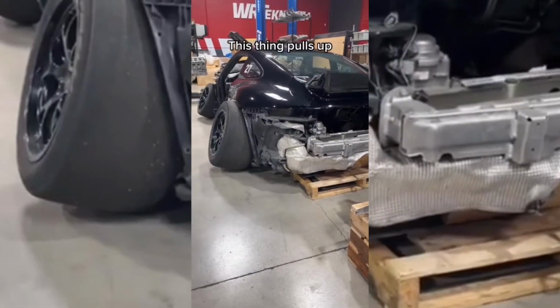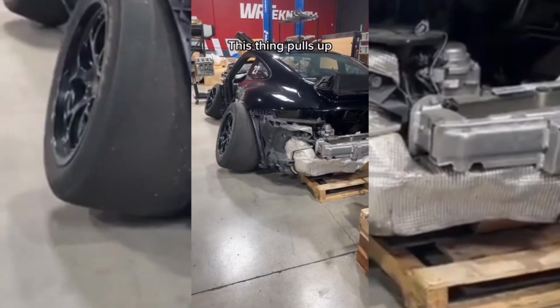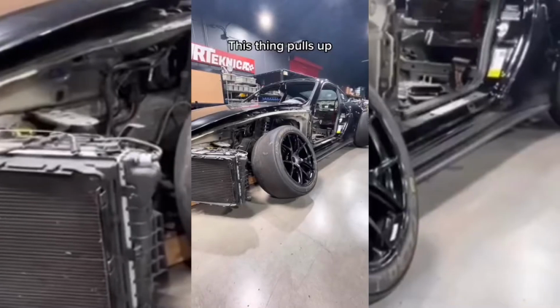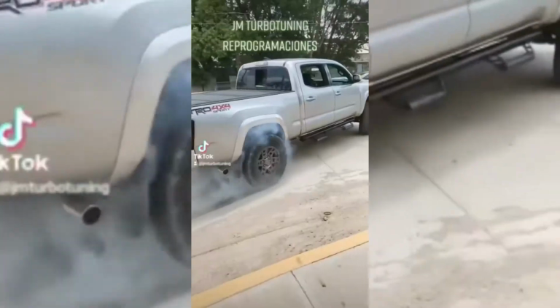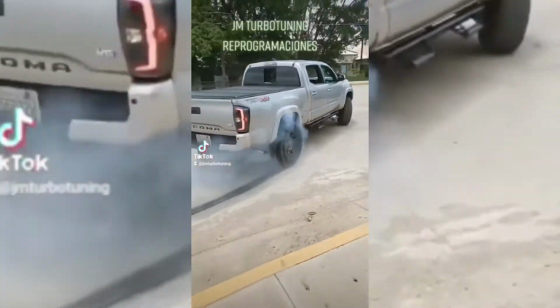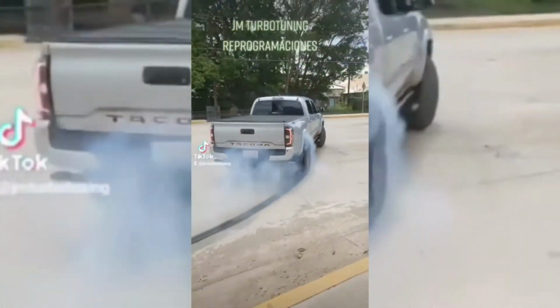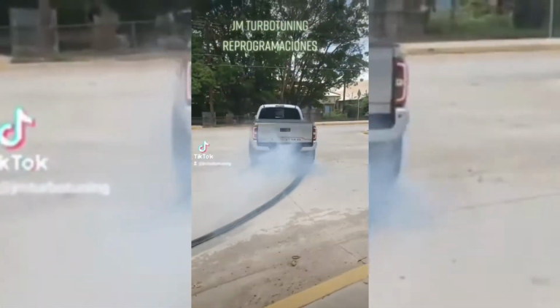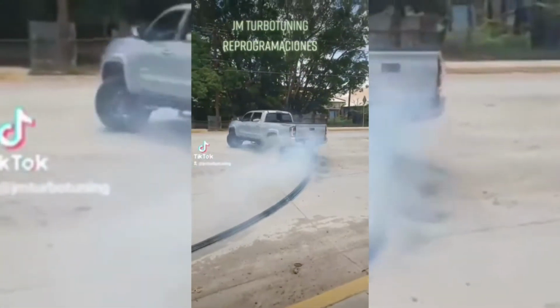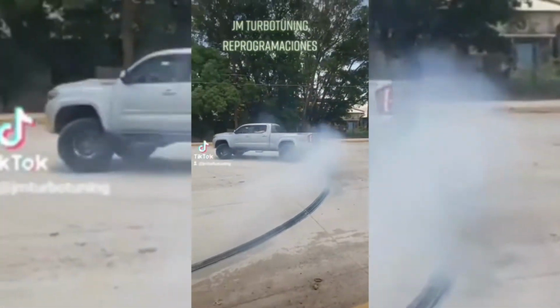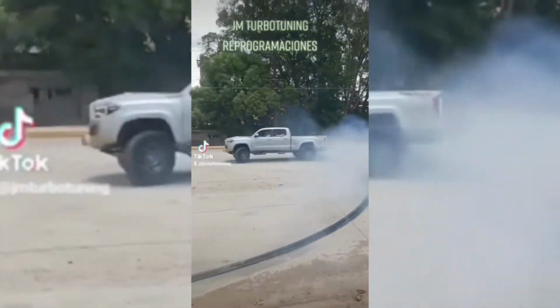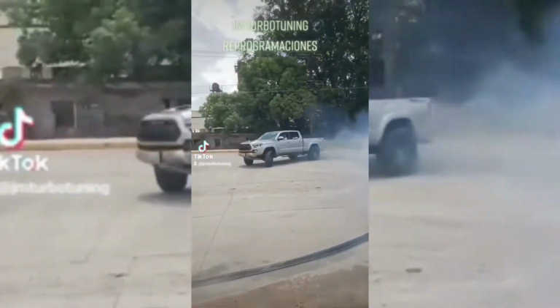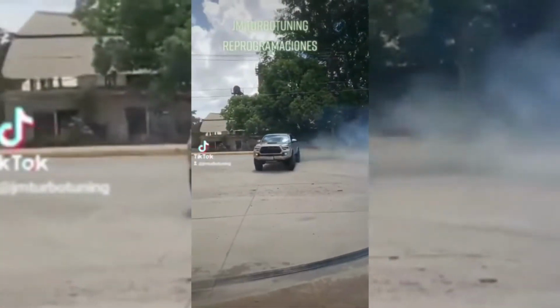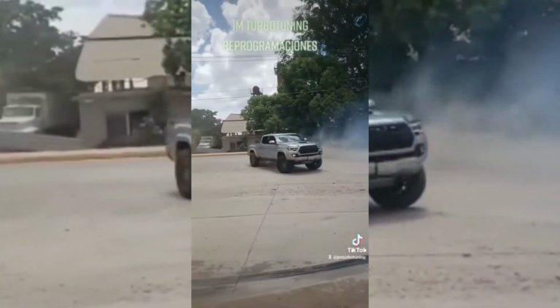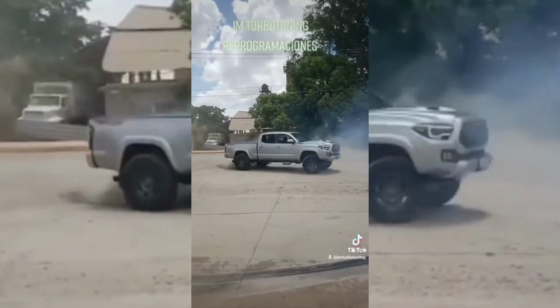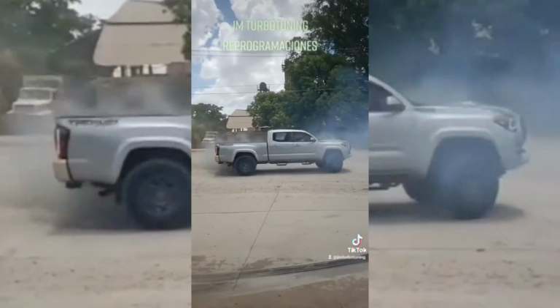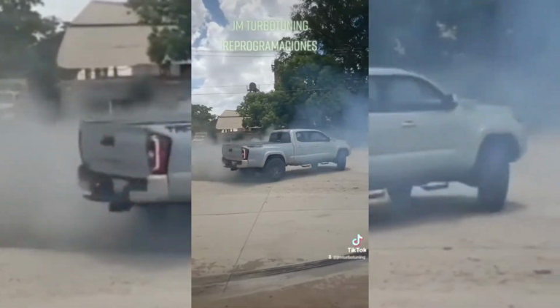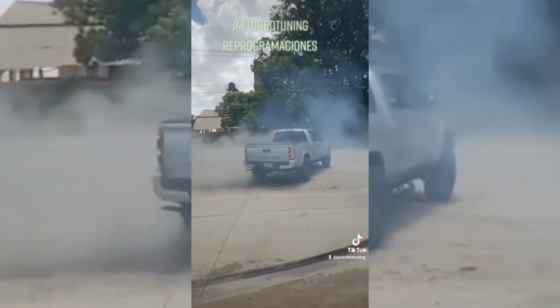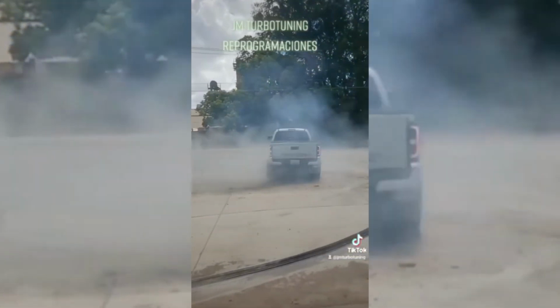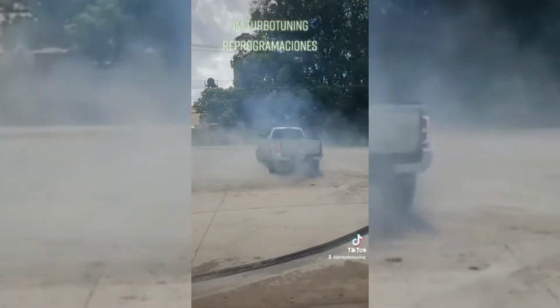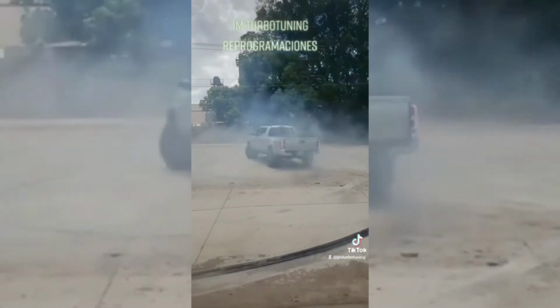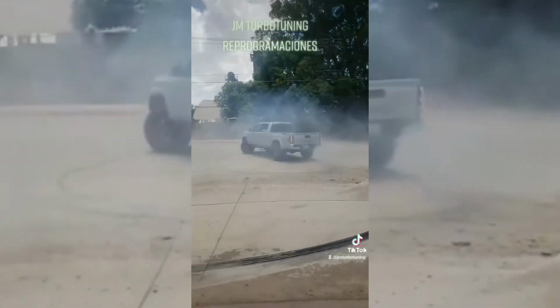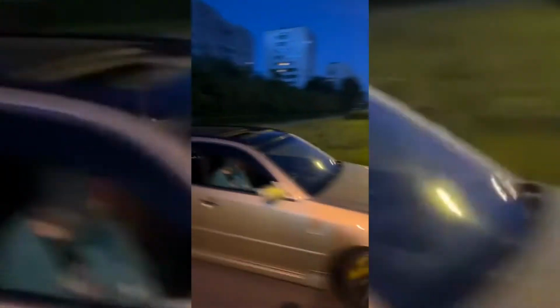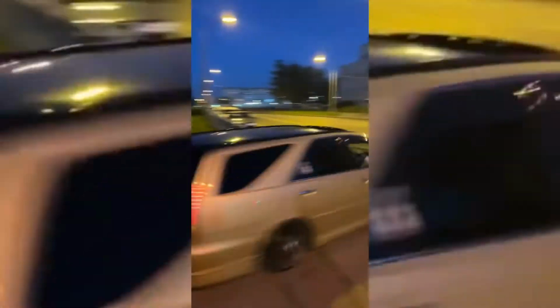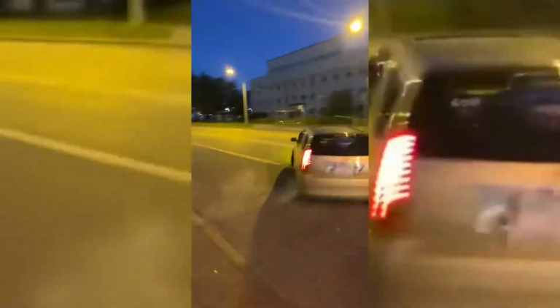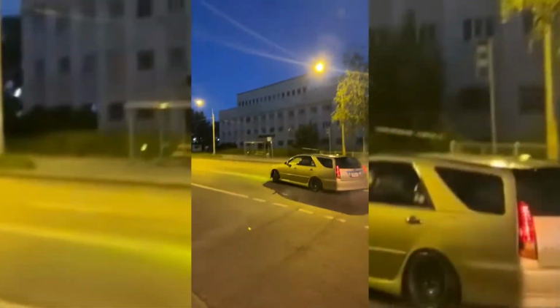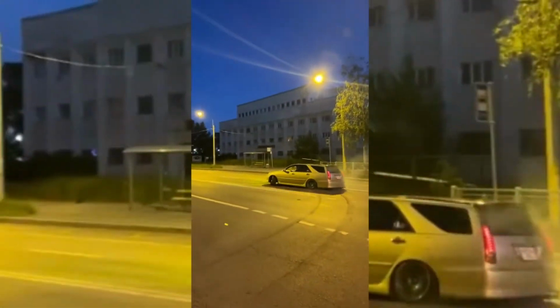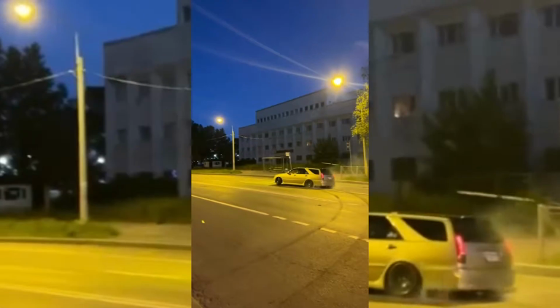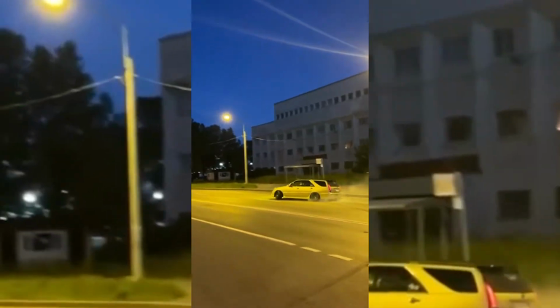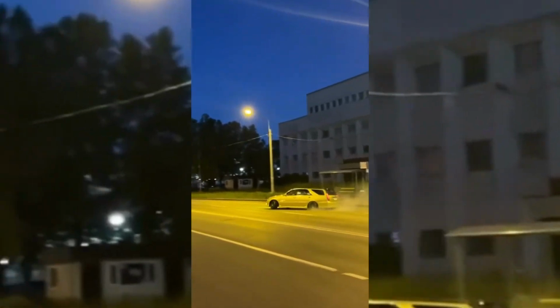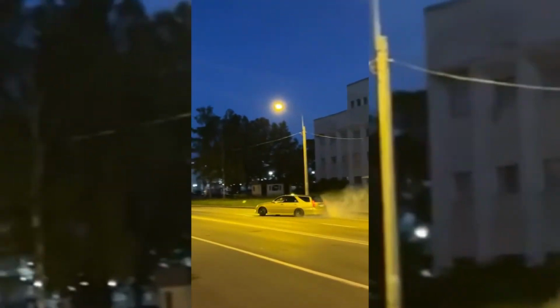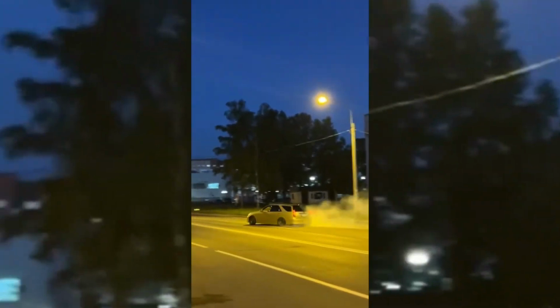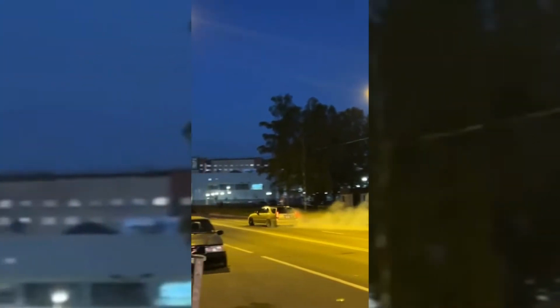I'd still take the first Porsche. For a Tacoma... yeah, Tacoma, this thing — that was a pretty good little drift. Not as good as this wagon, but you know...